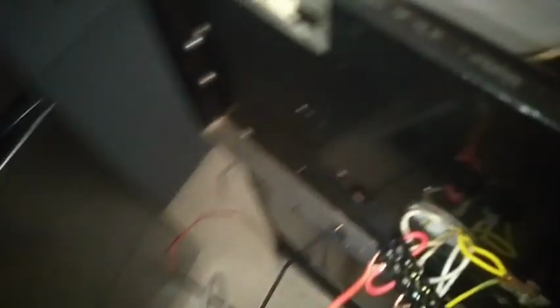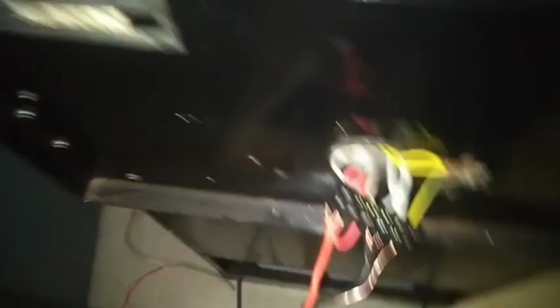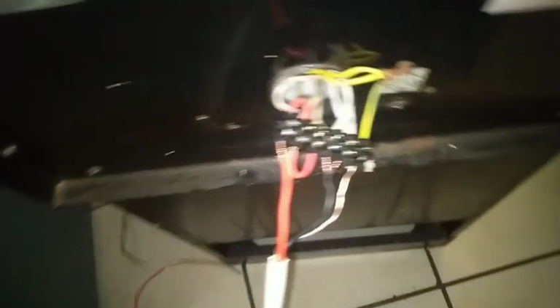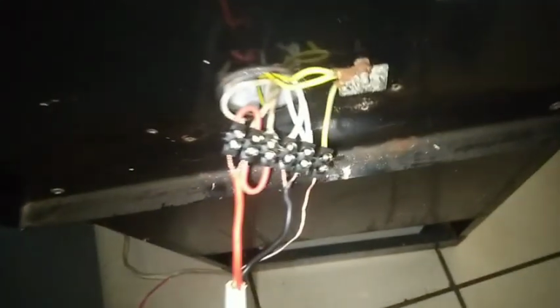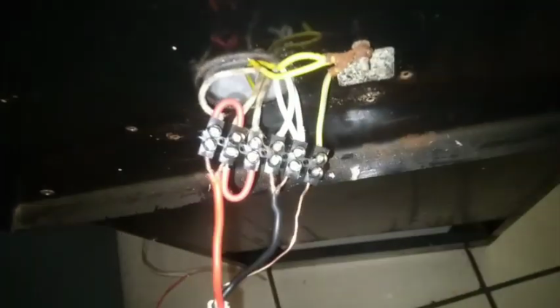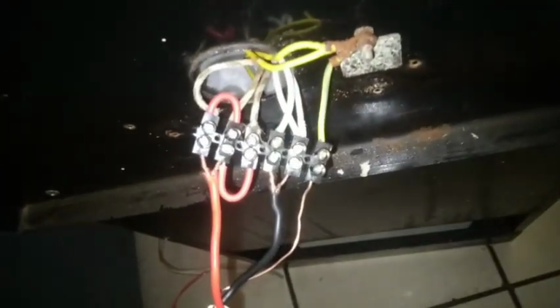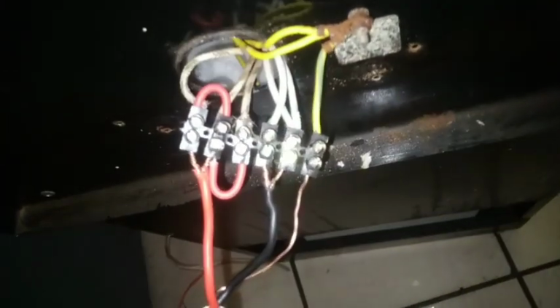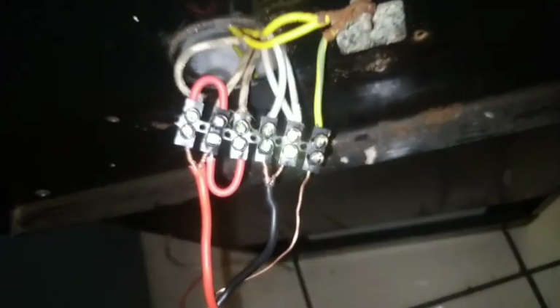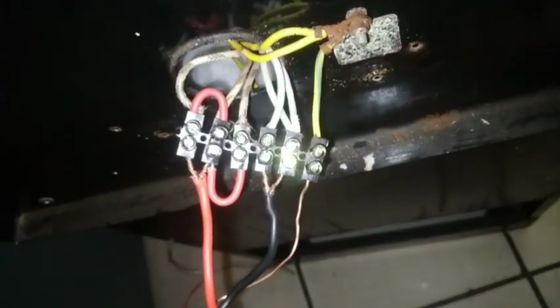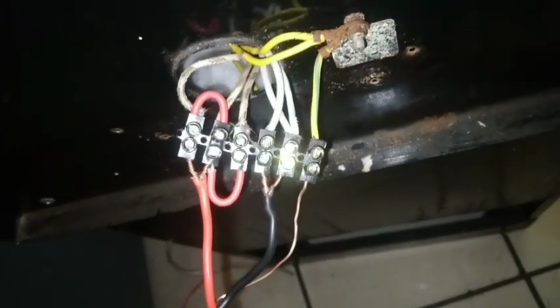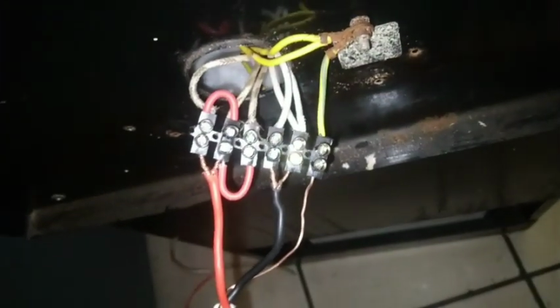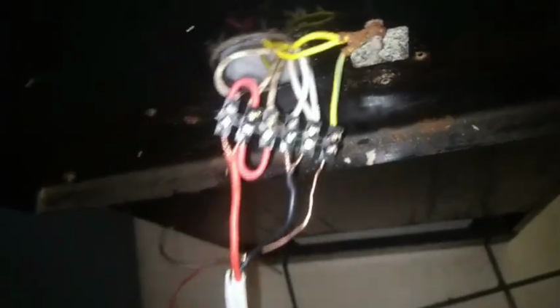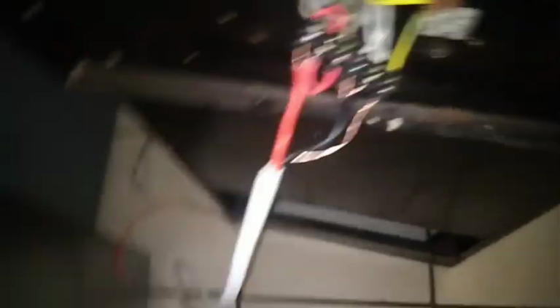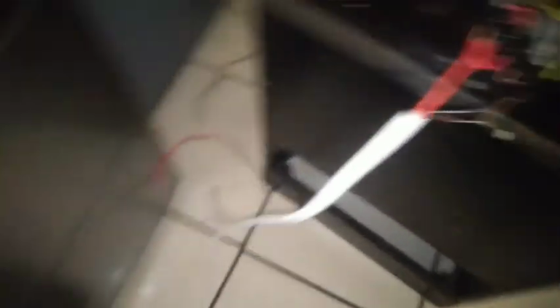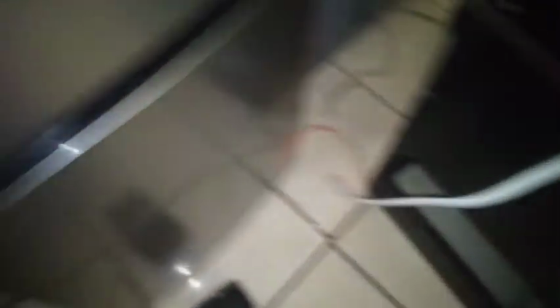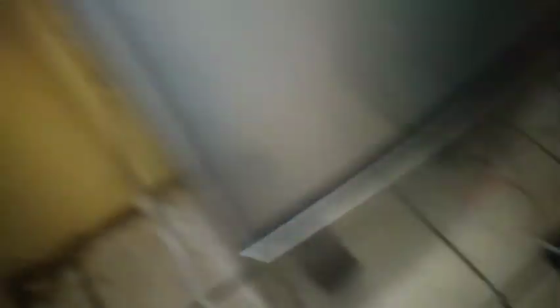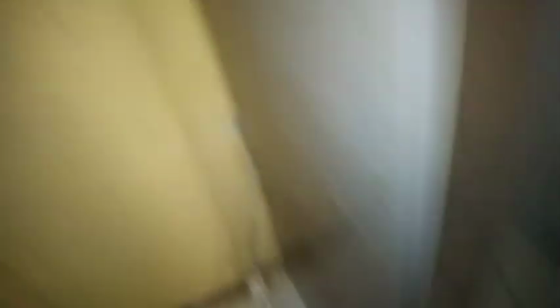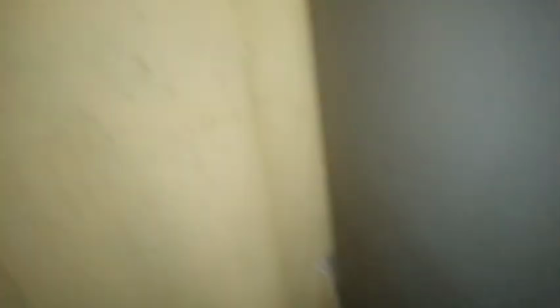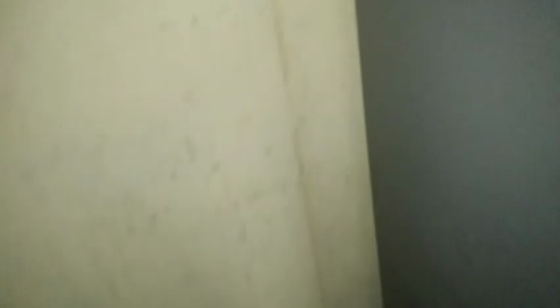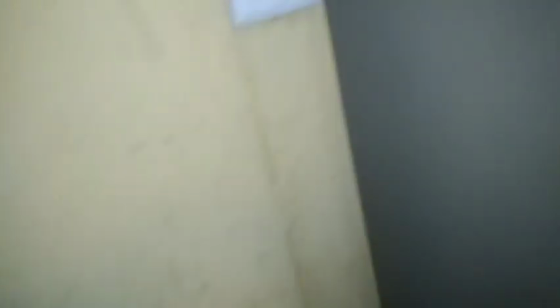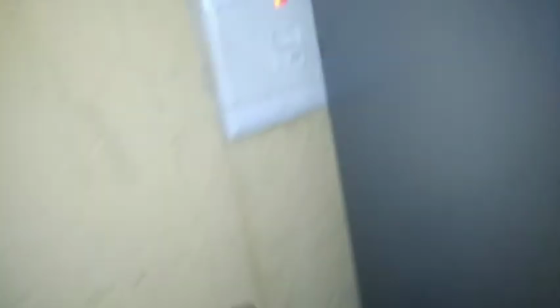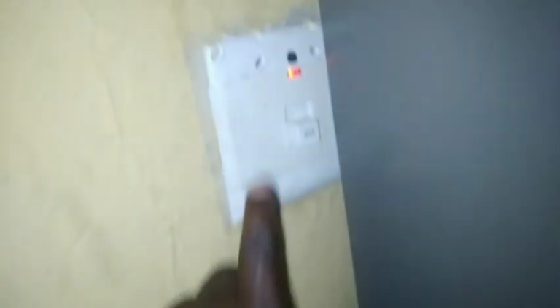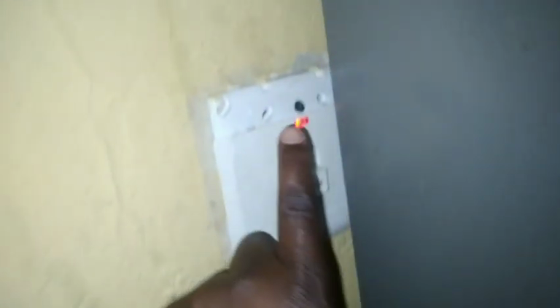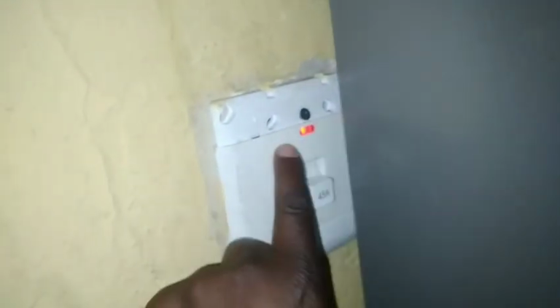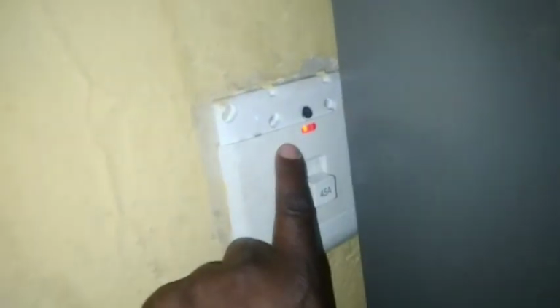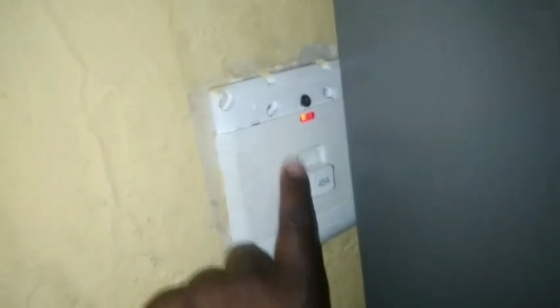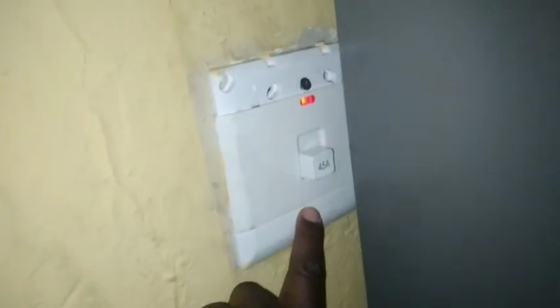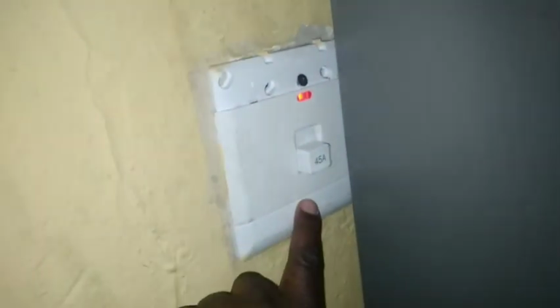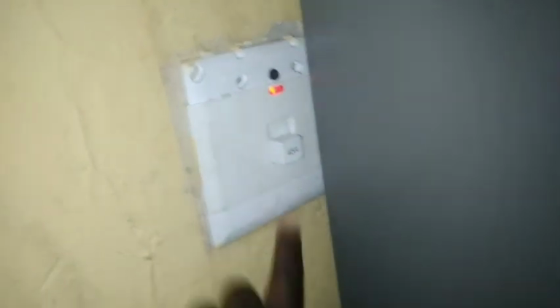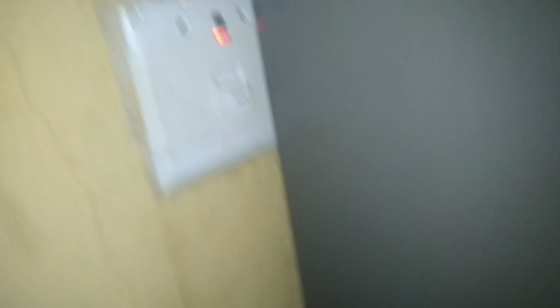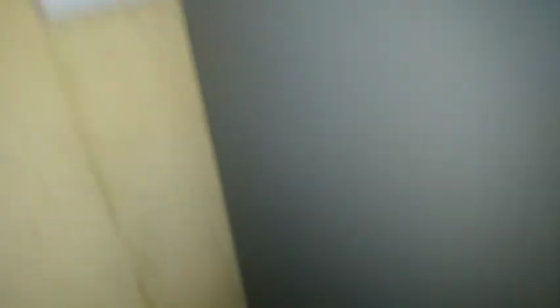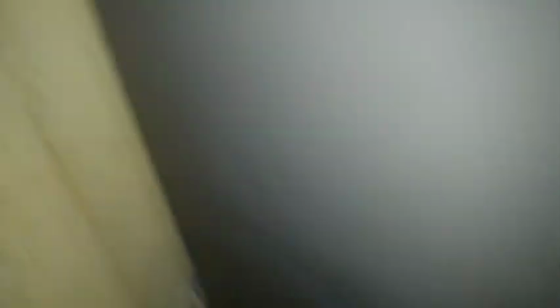Then I connect this new one. As you can see, this is how I connected it, and I switch on the switch.